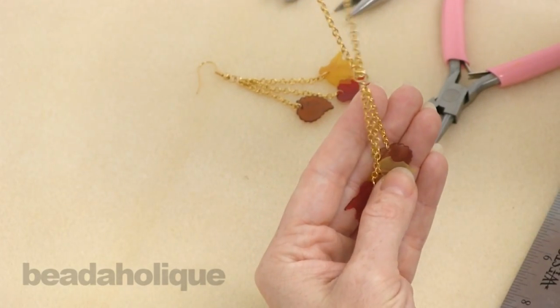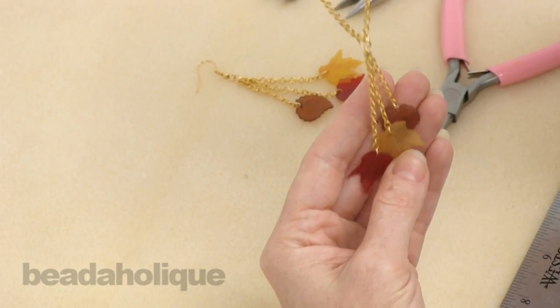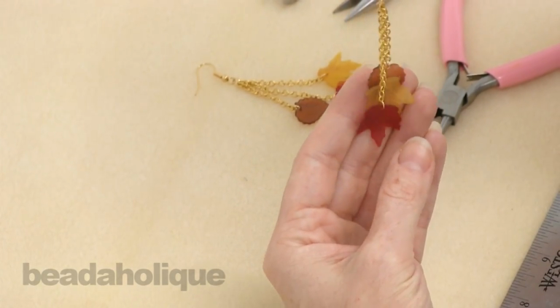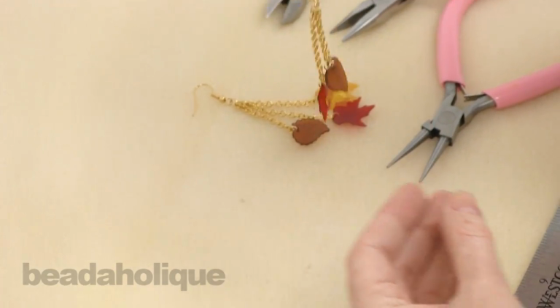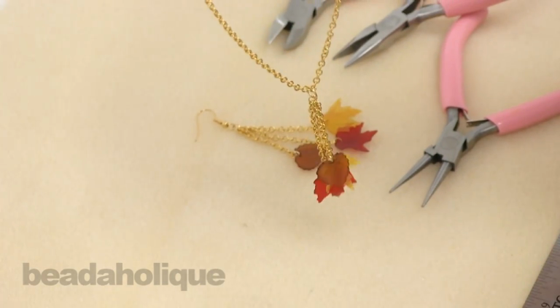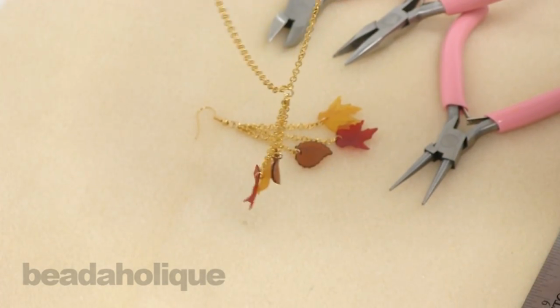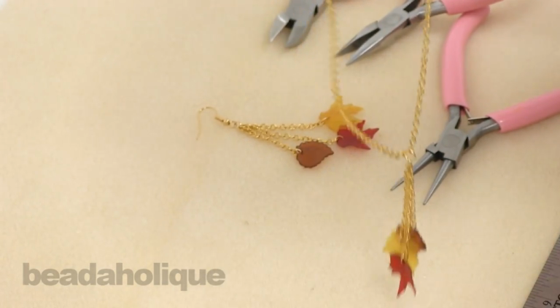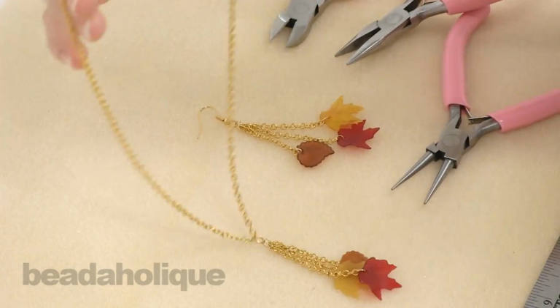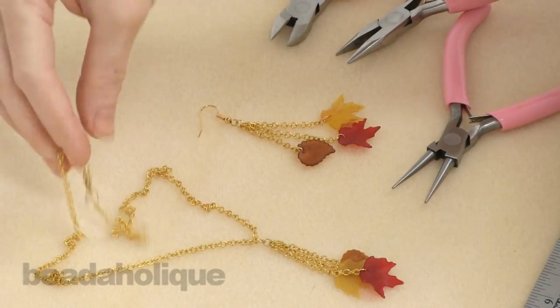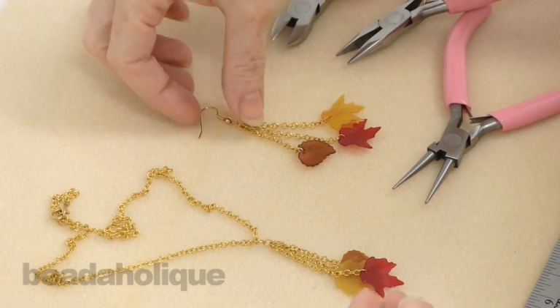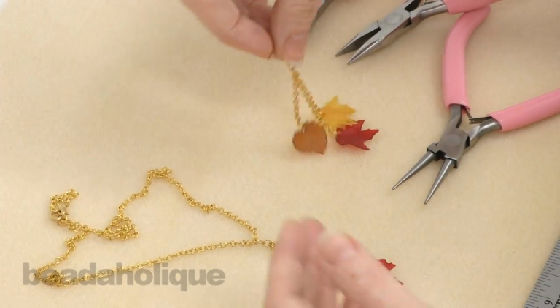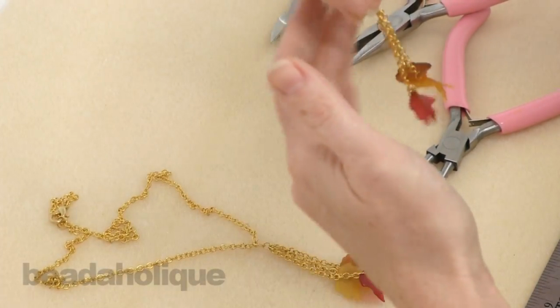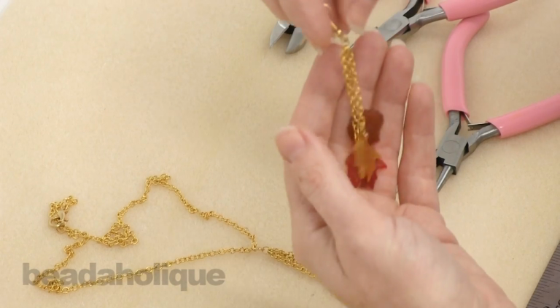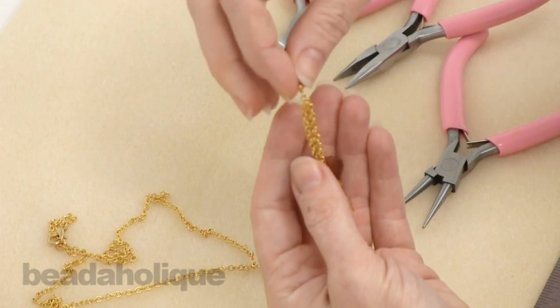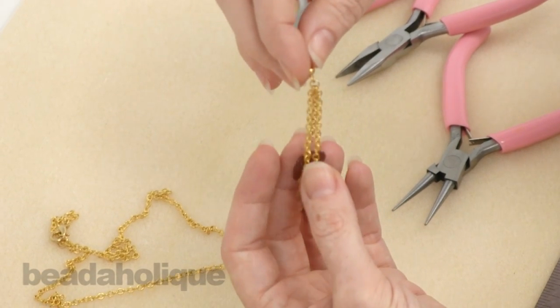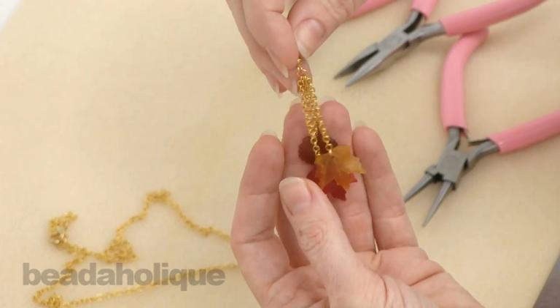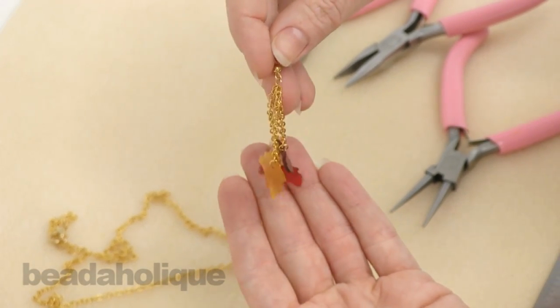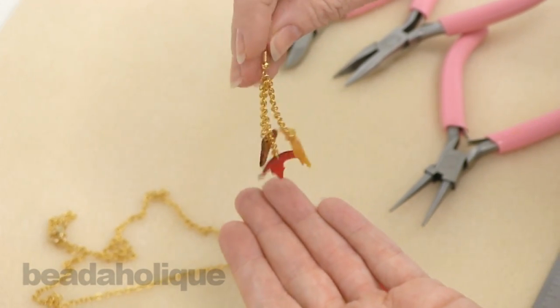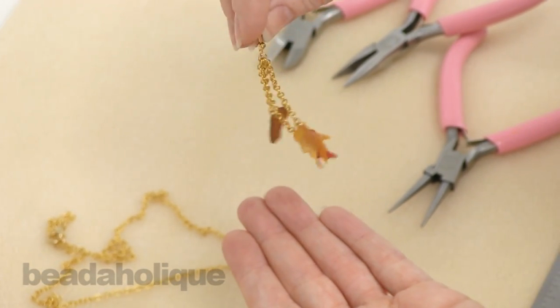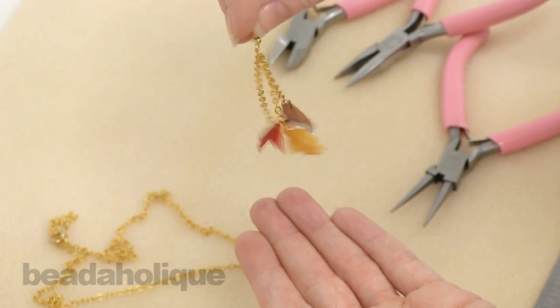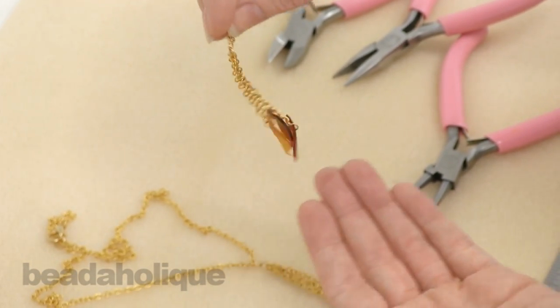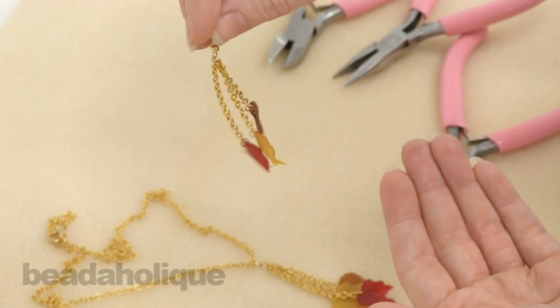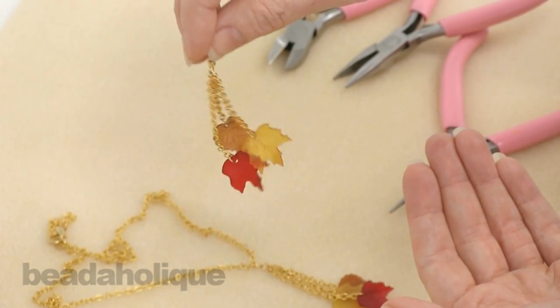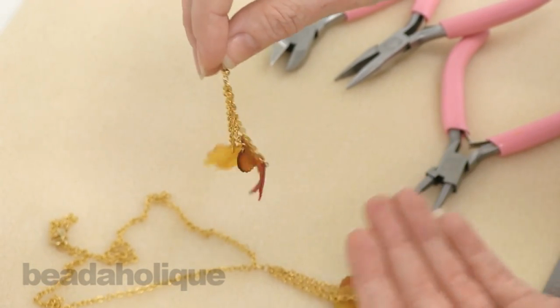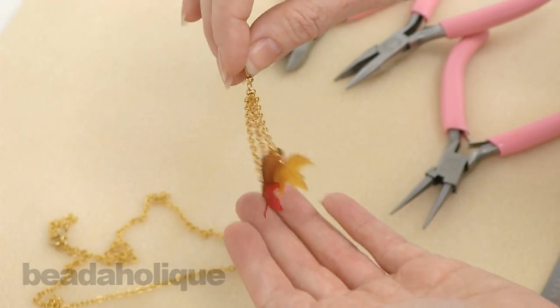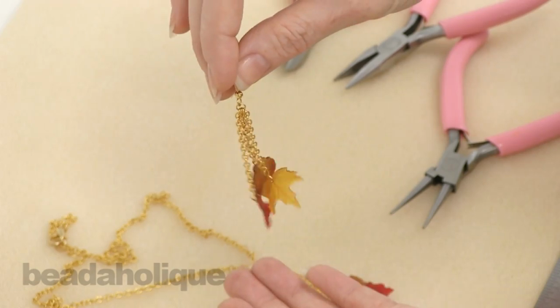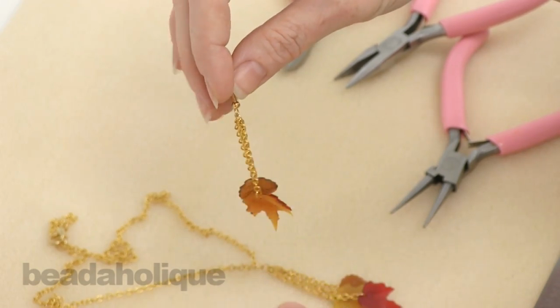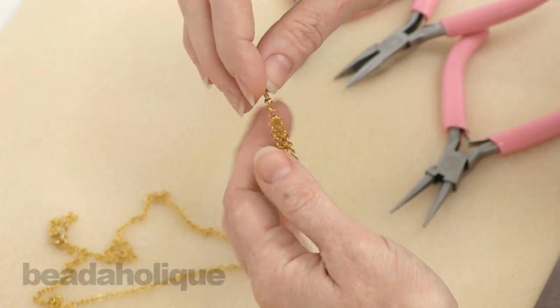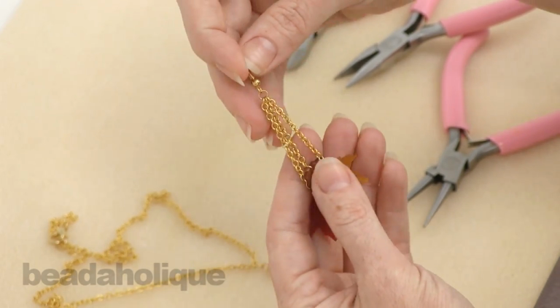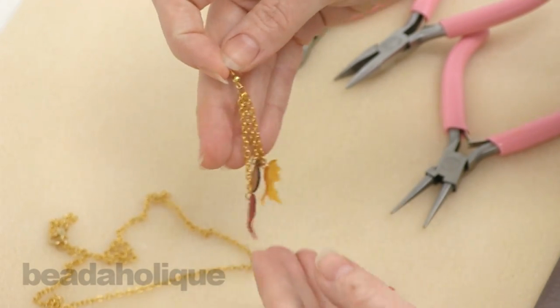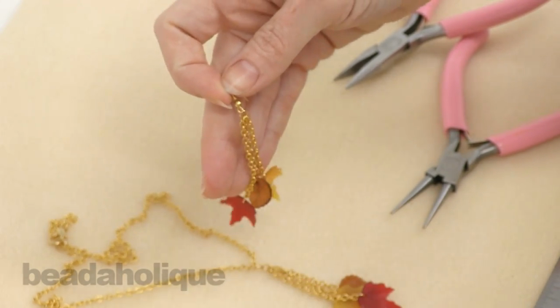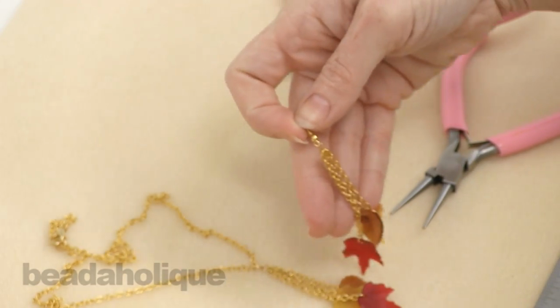dangling from some gold plated chain. Here's one of the earrings — I'm going to make the second one in the video. You can see they've got a really fun sound to them as you walk. It sounds like wind chimes, really fun and festive.